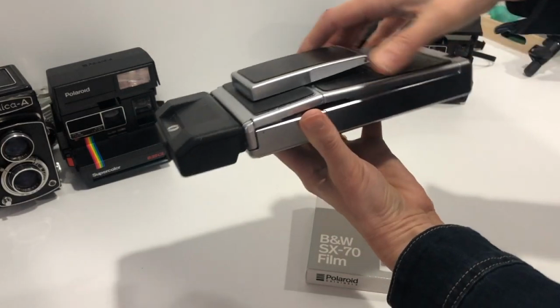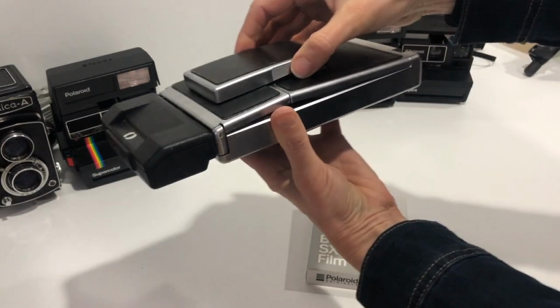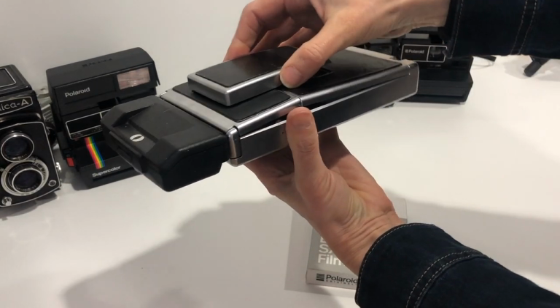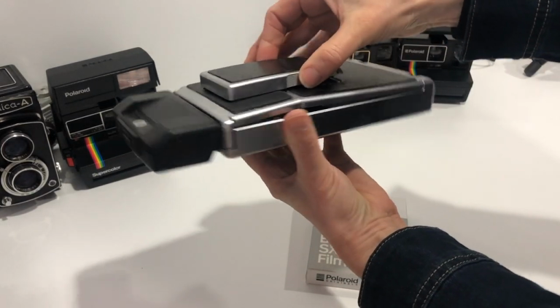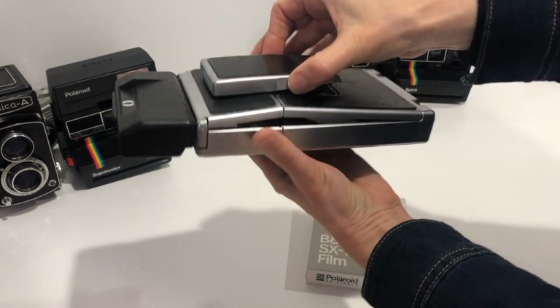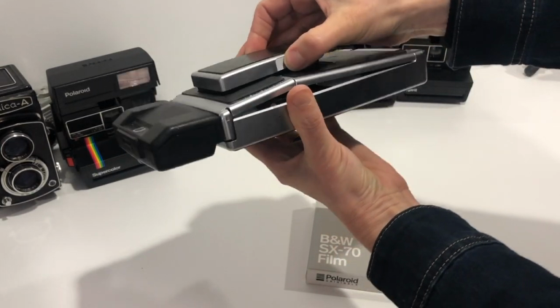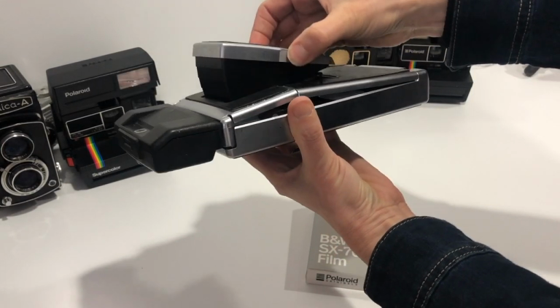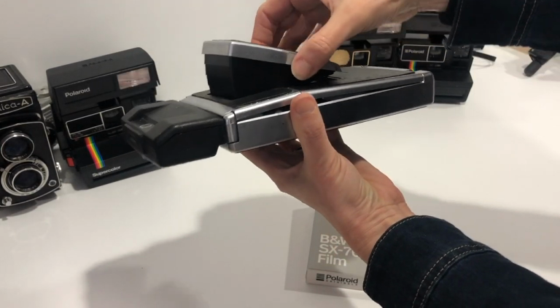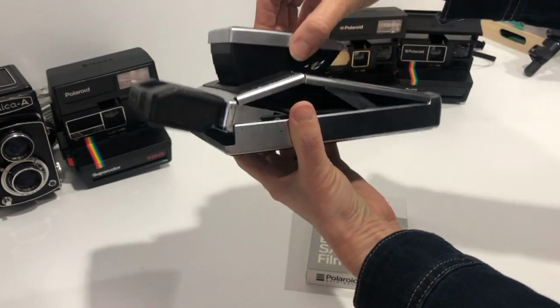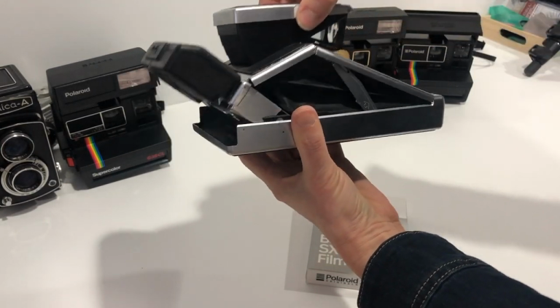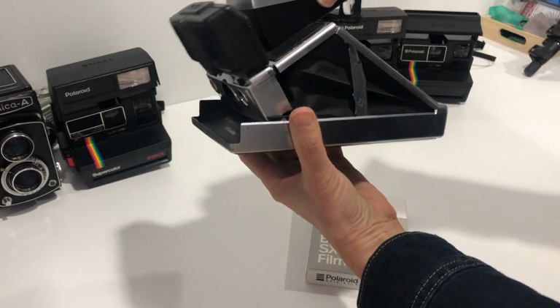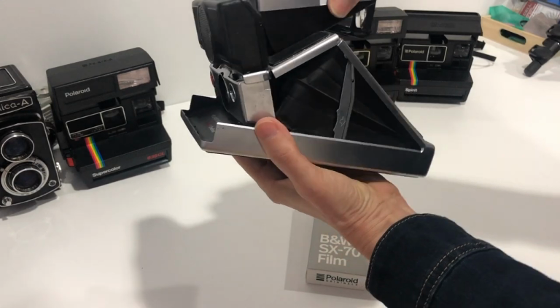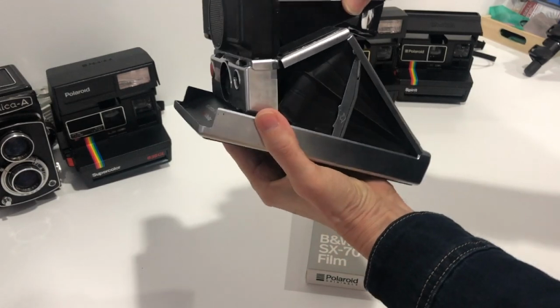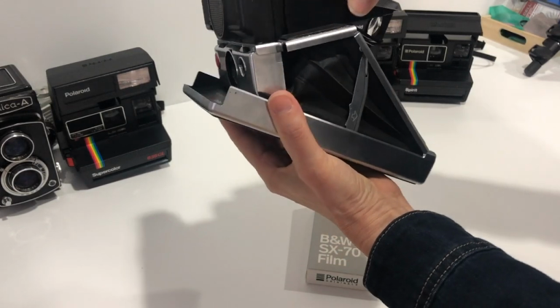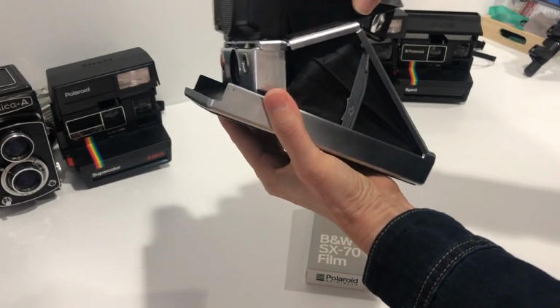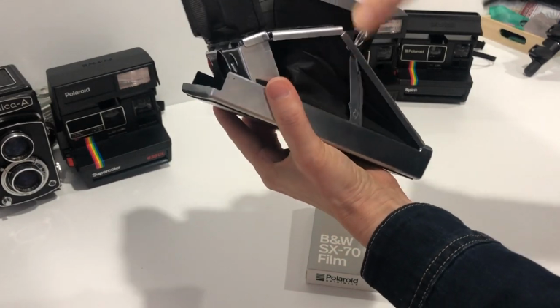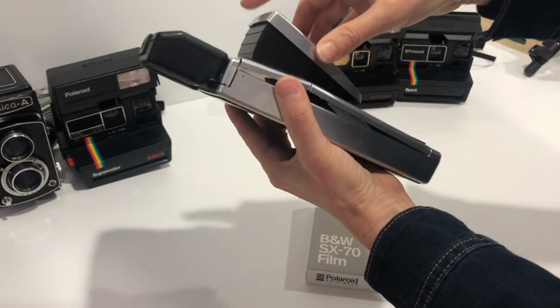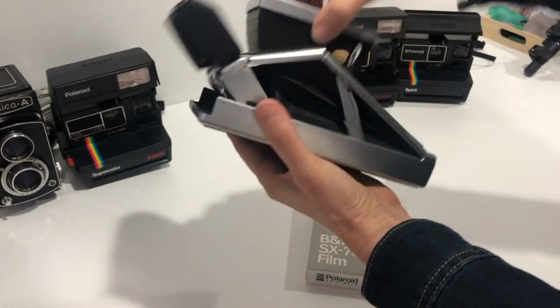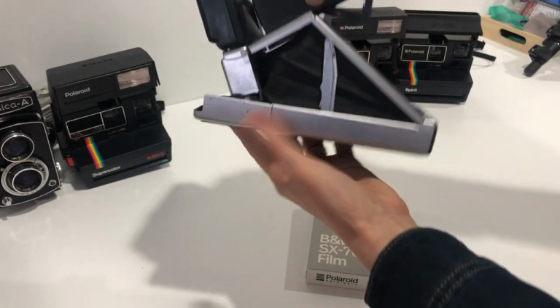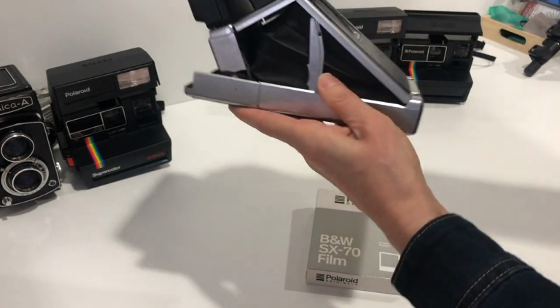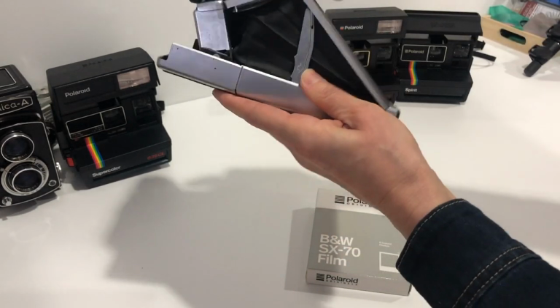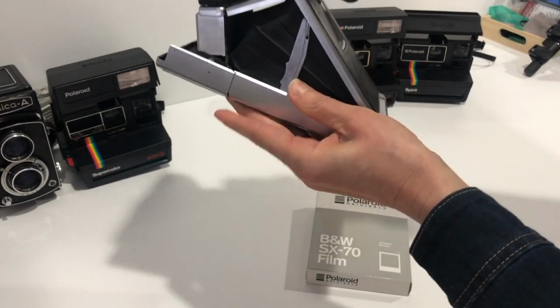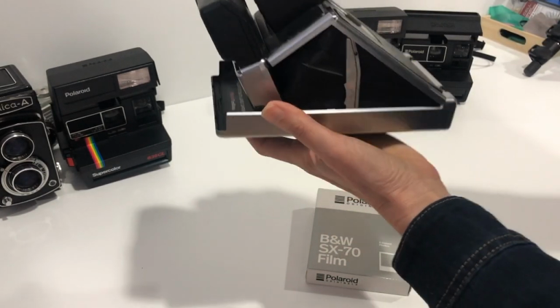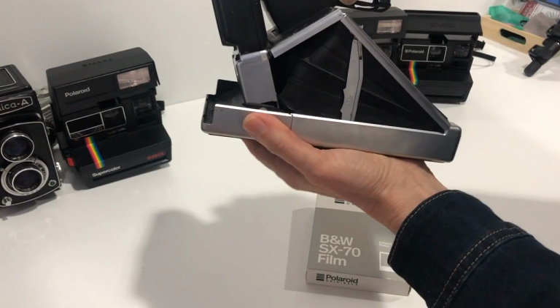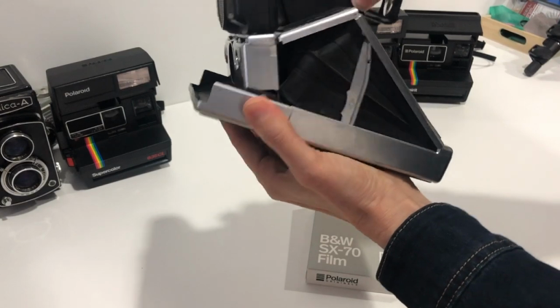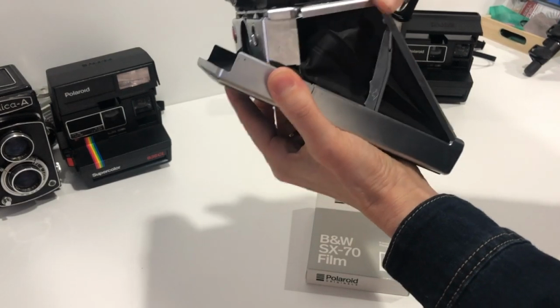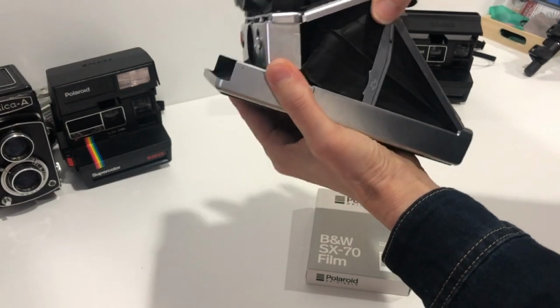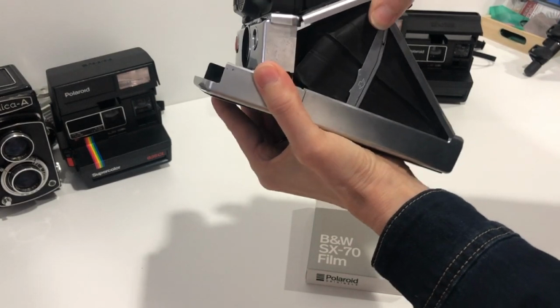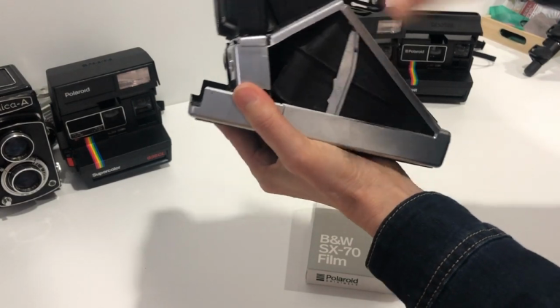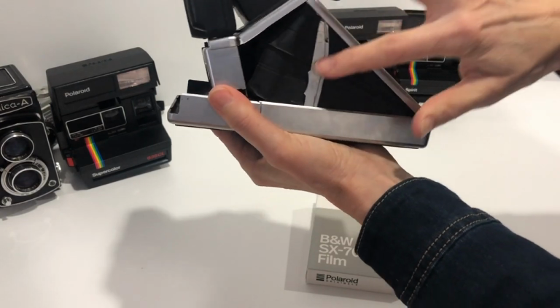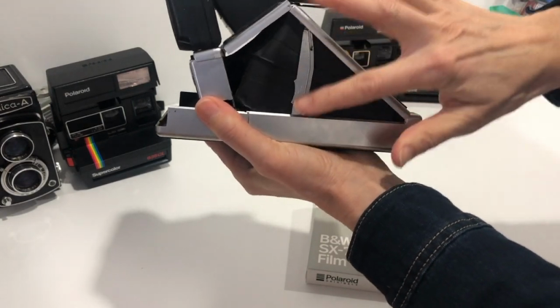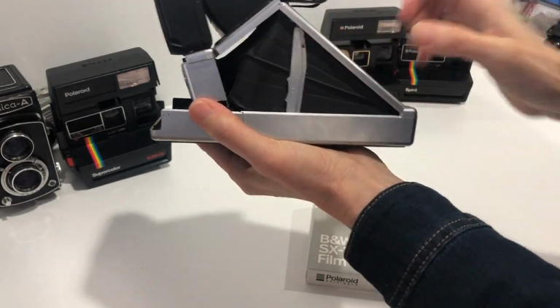You take this and pull it up, and then this has to lock in place. There — that's locked in place.